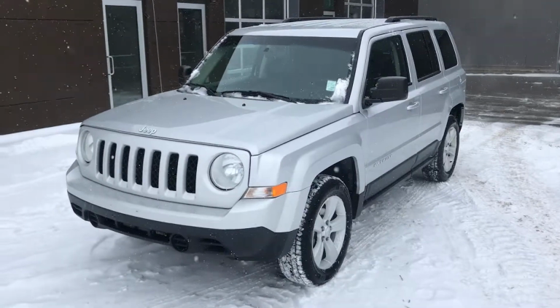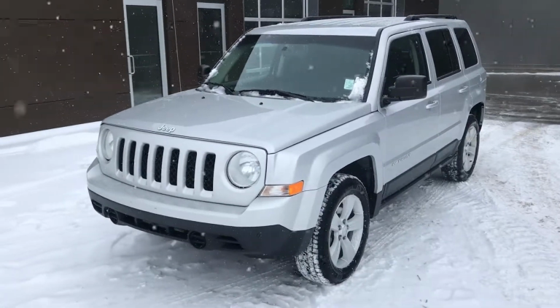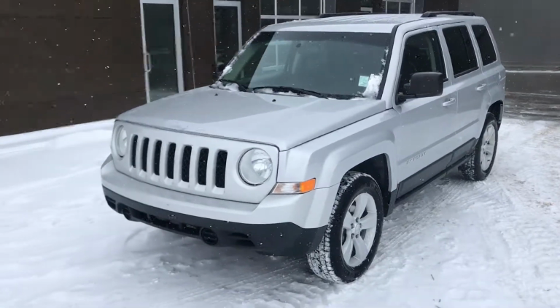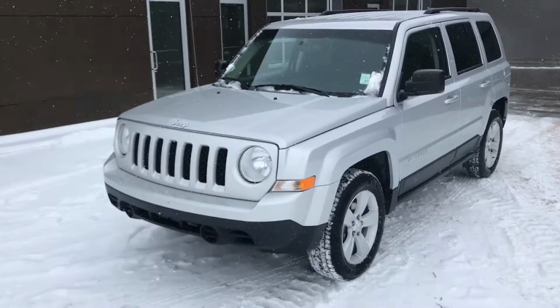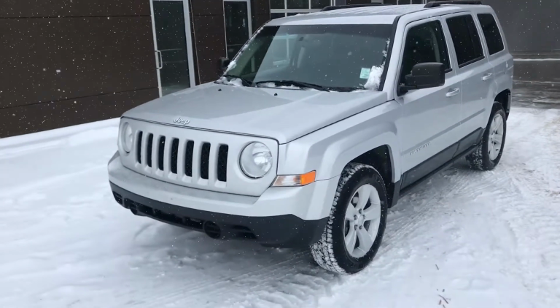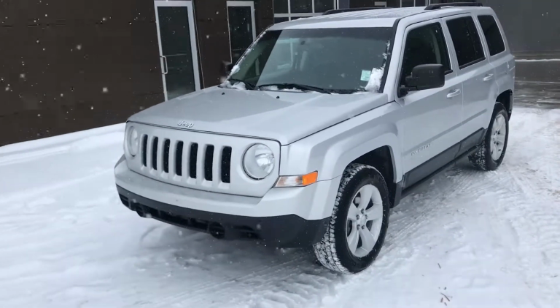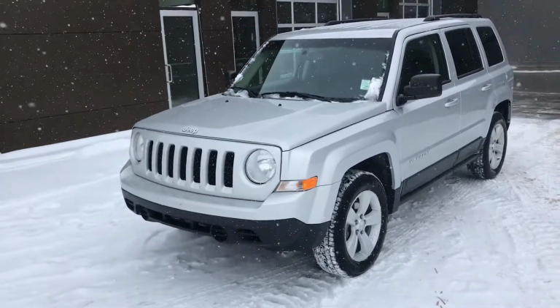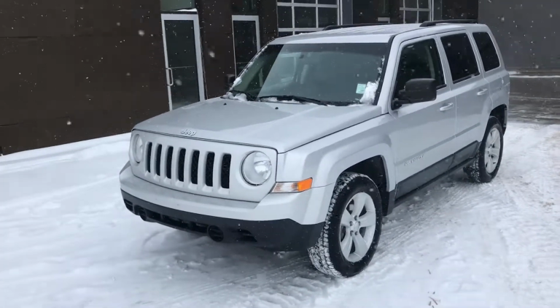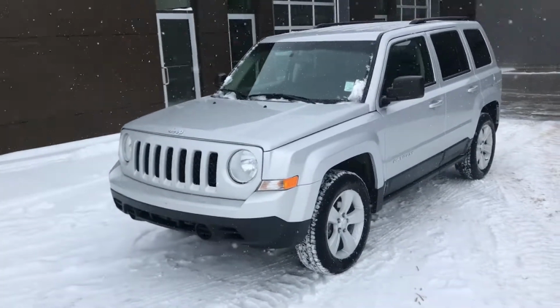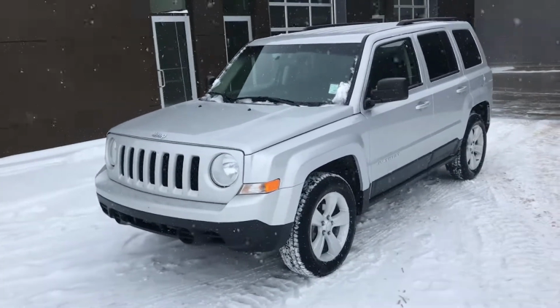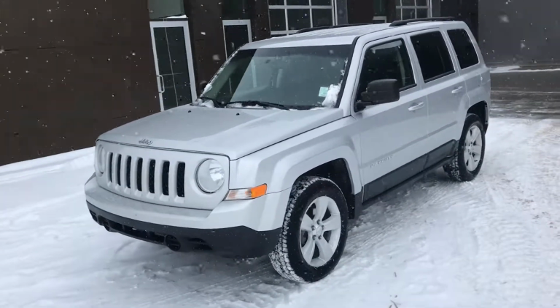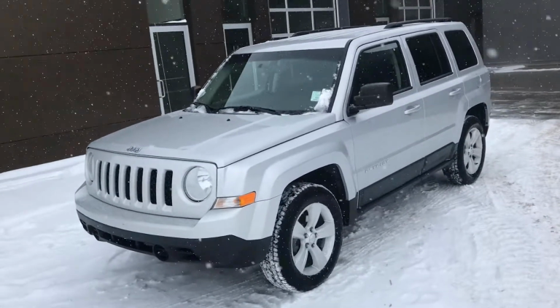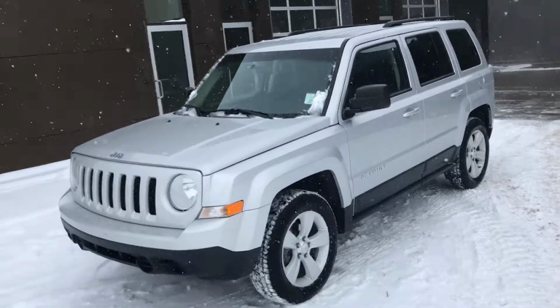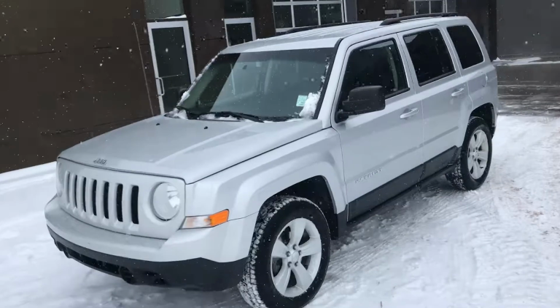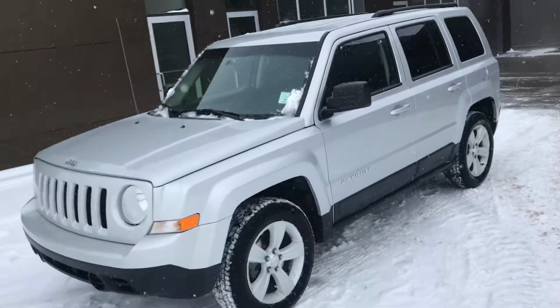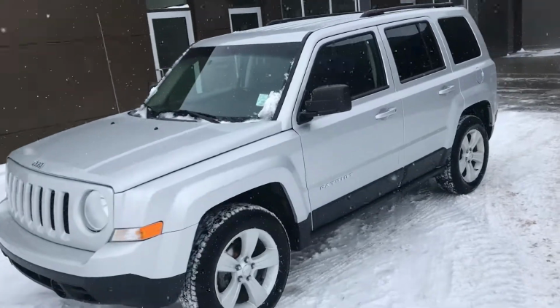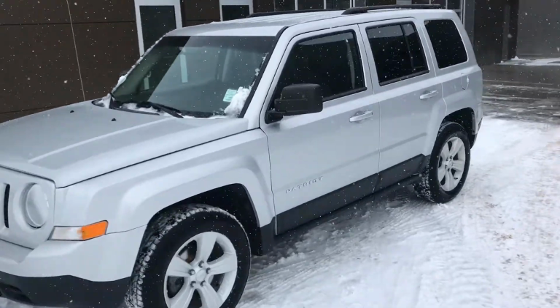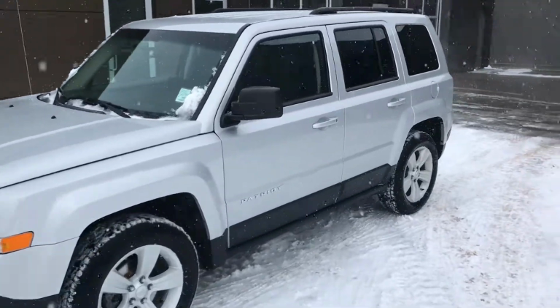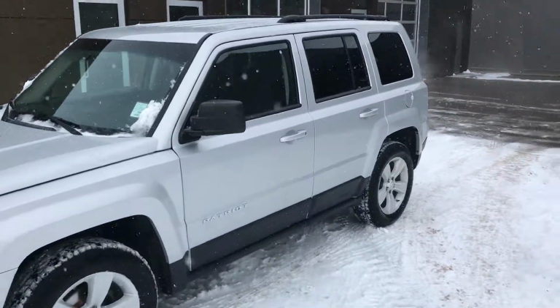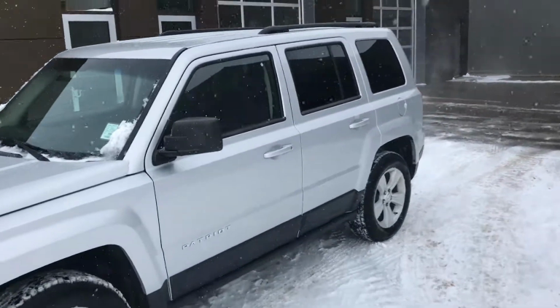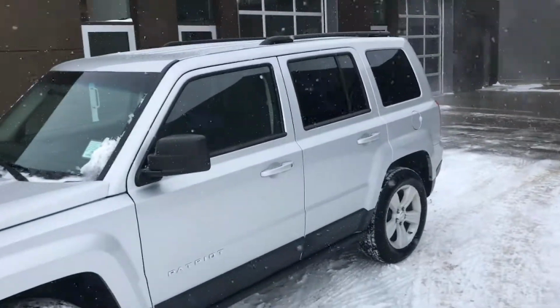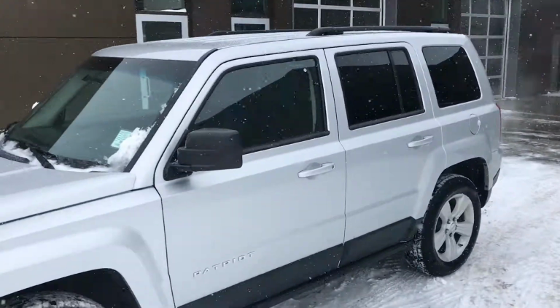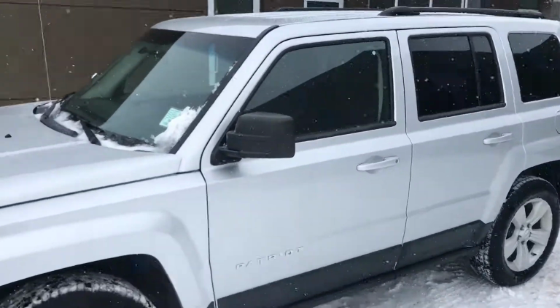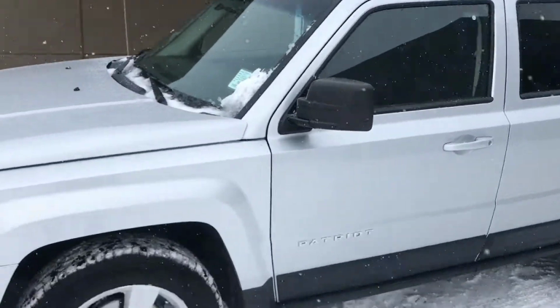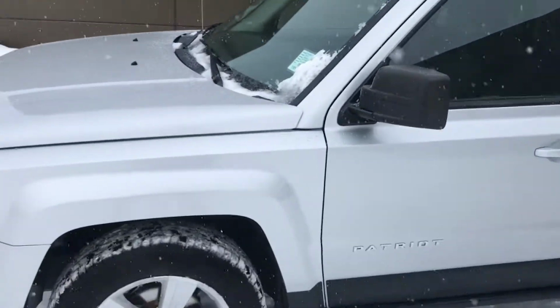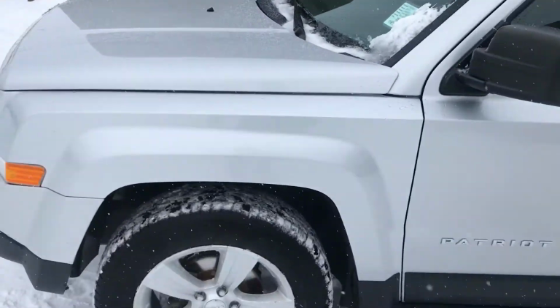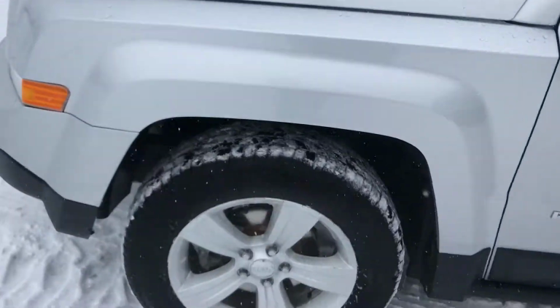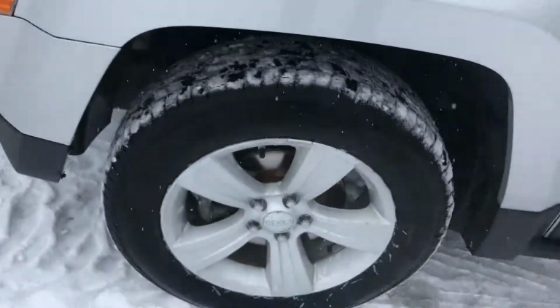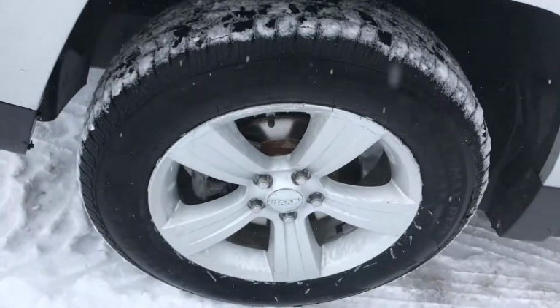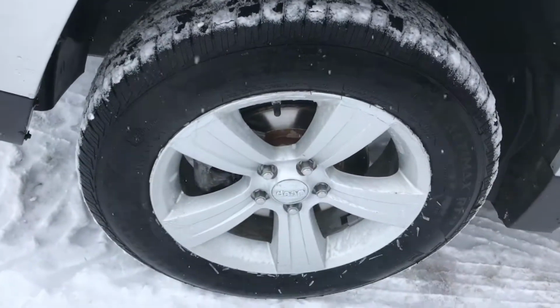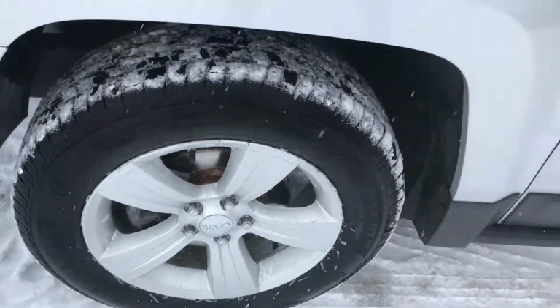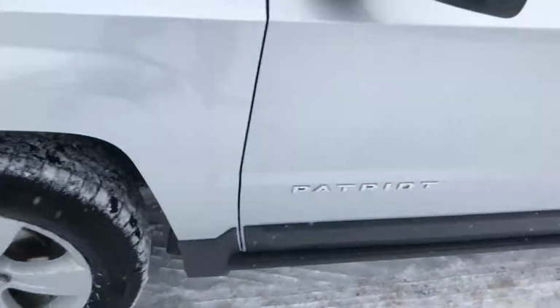Hey Carly, it's Ryan here with River City Hyundai. Just wanted to personally thank you for your inquiry on our 2011 Jeep Patriot. Absolutely beautiful vehicle with alloy rims.